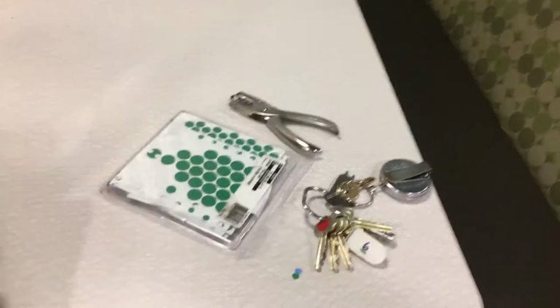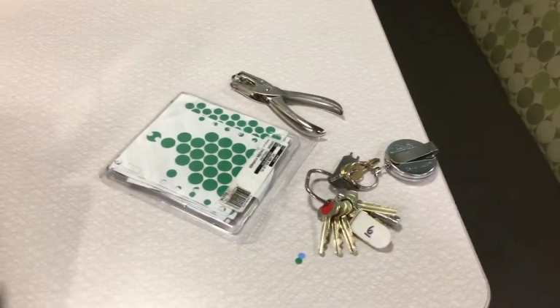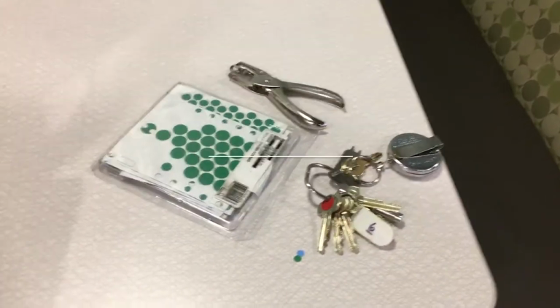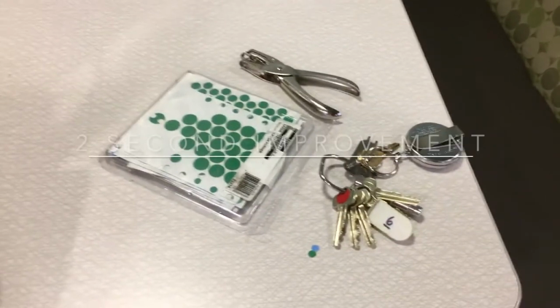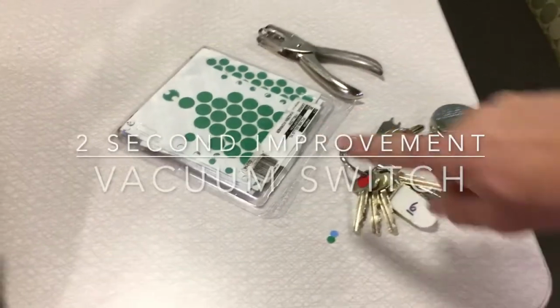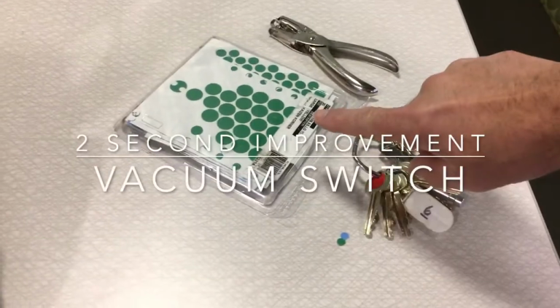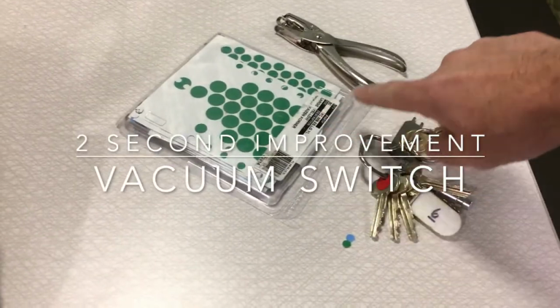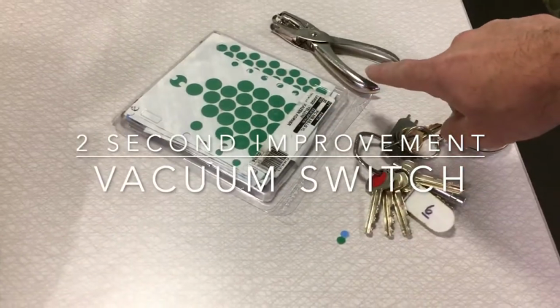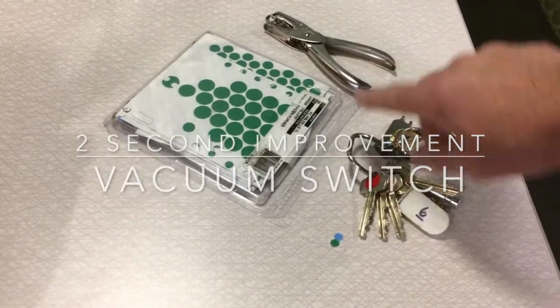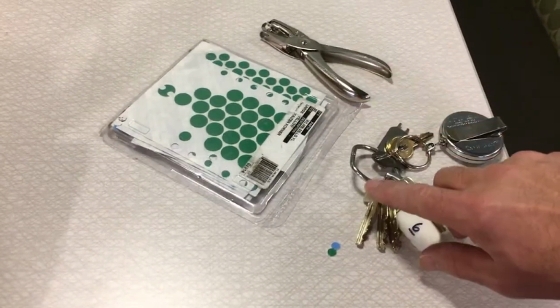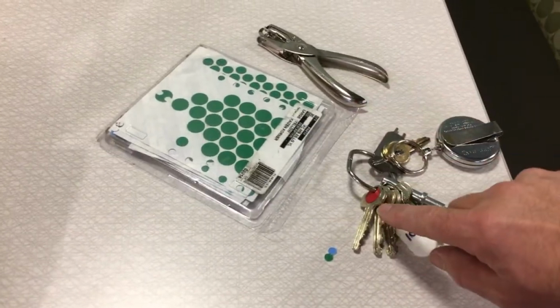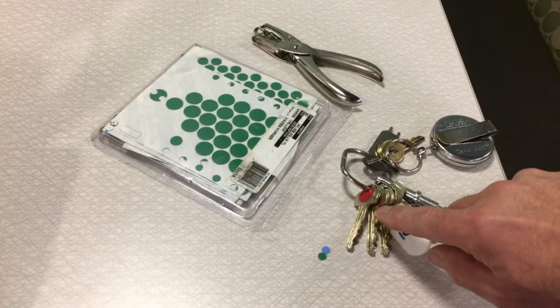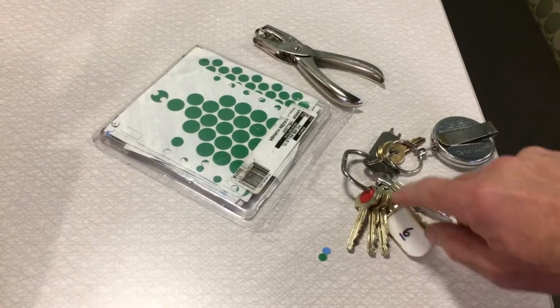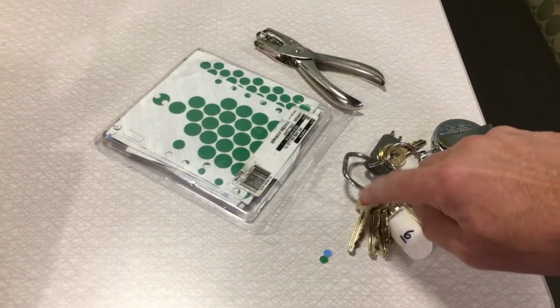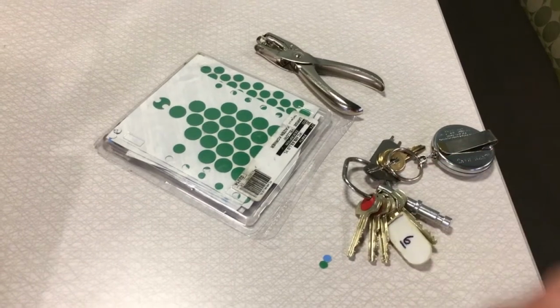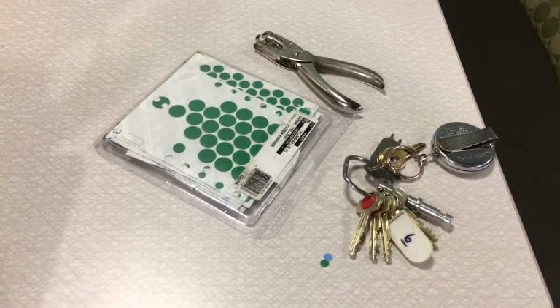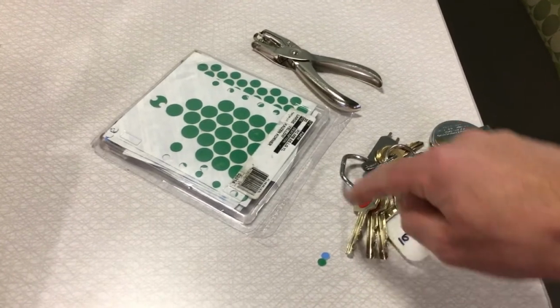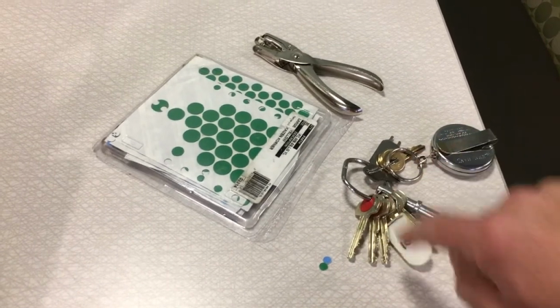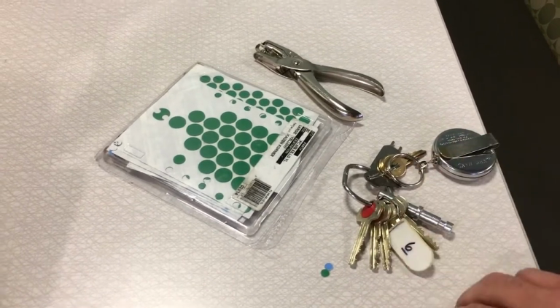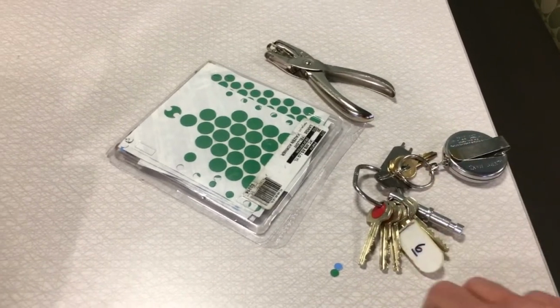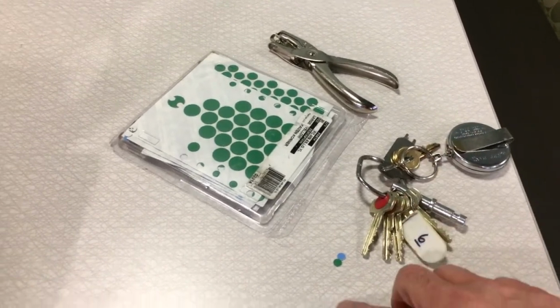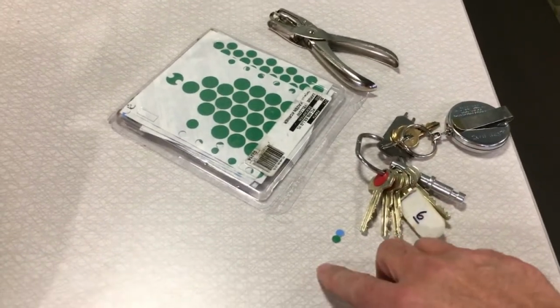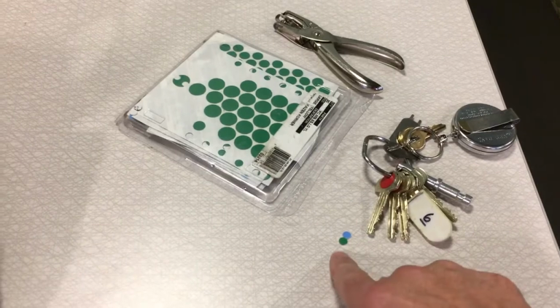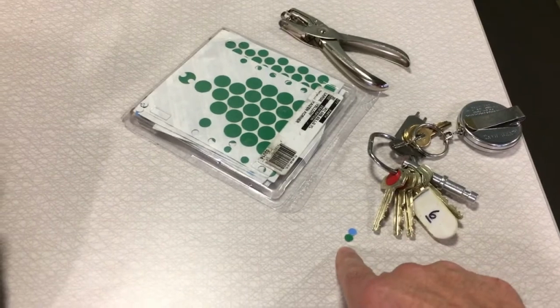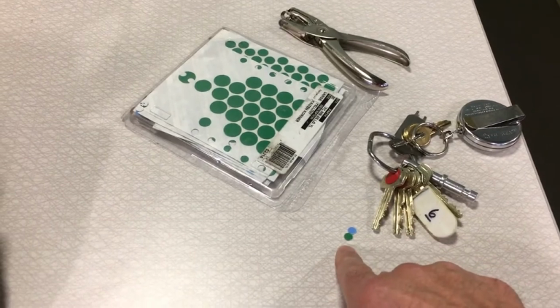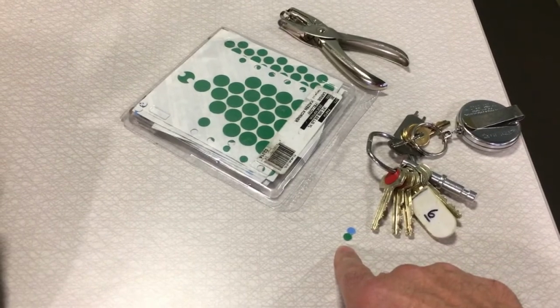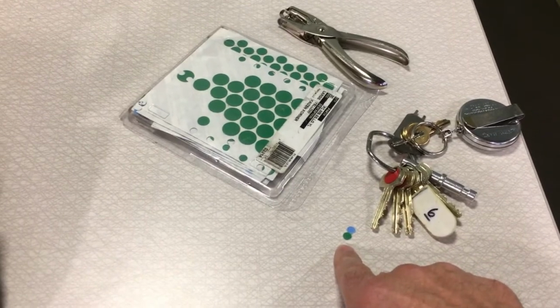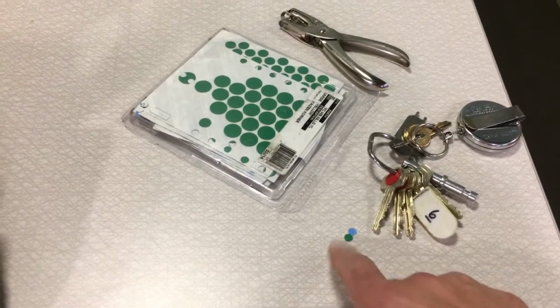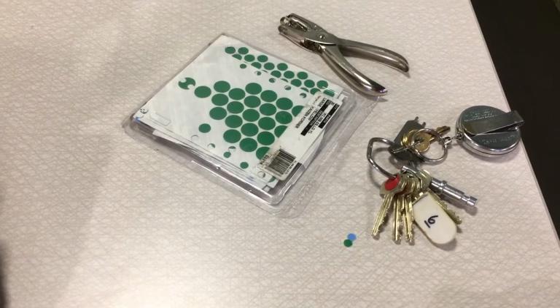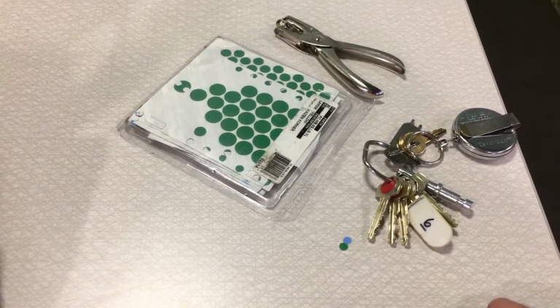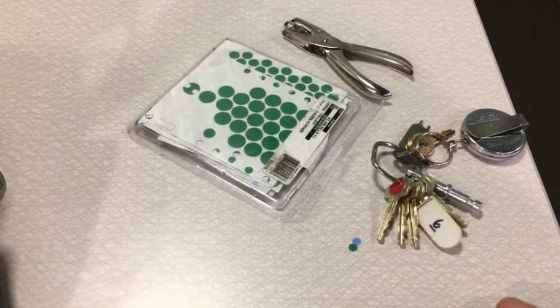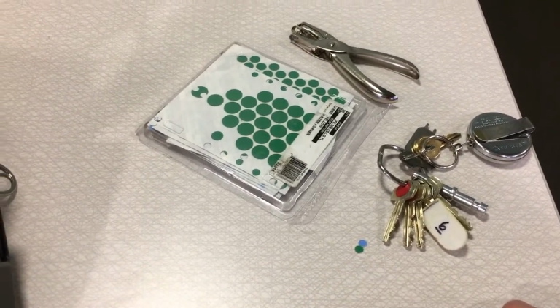In another video I showed you how I use the fast caps with the hole punch so we can mark our keys when the key tabs fall off, since these are secure key rings. In this video I'll show you one of the uses I have for these small bits that are left over from the hole punch.